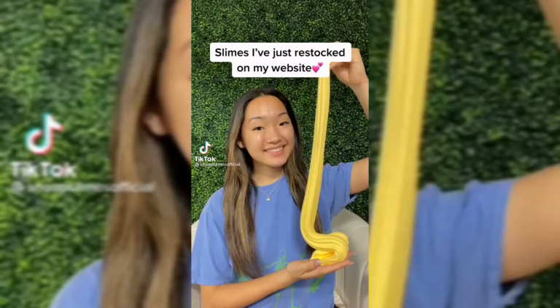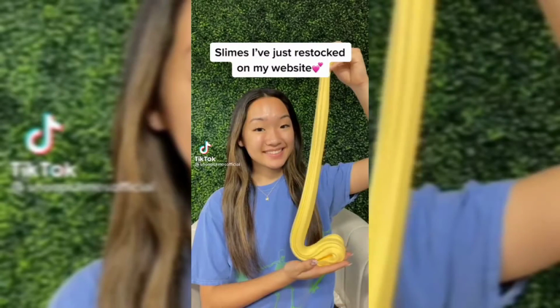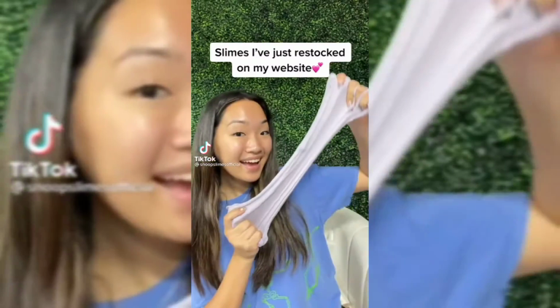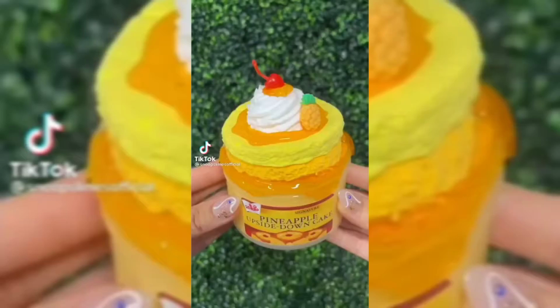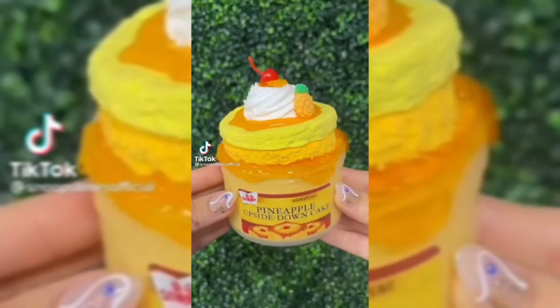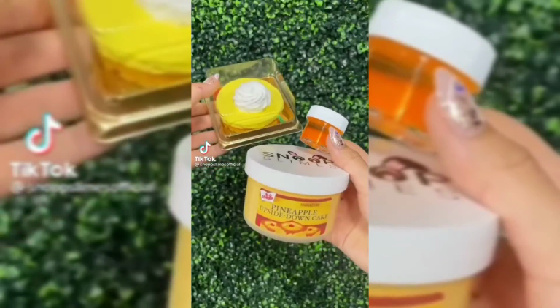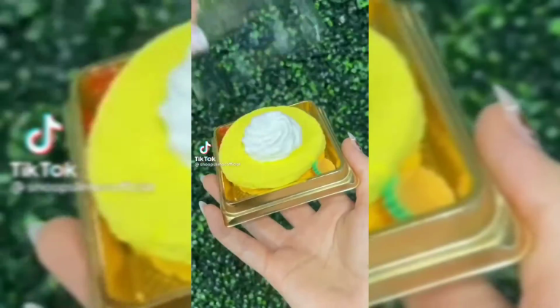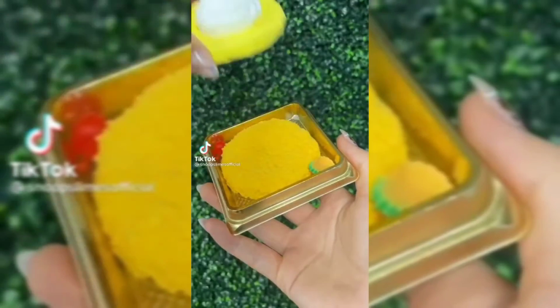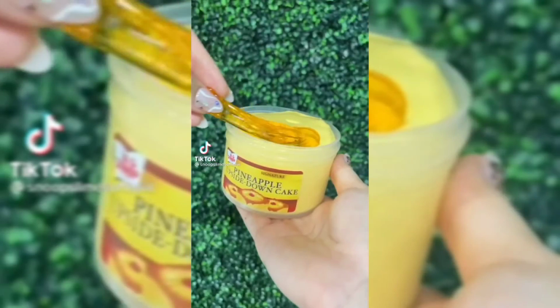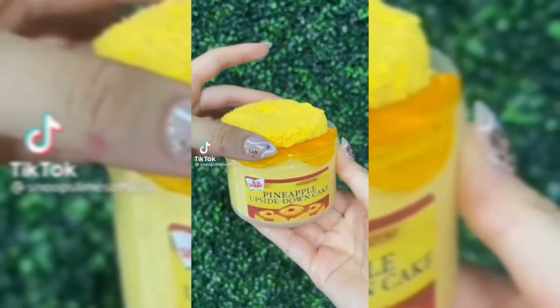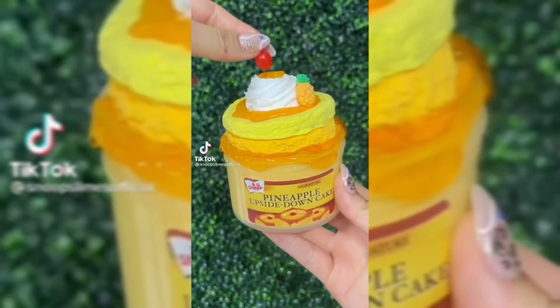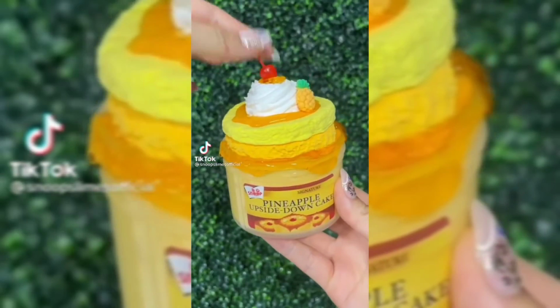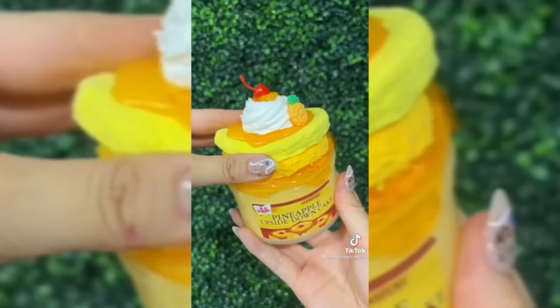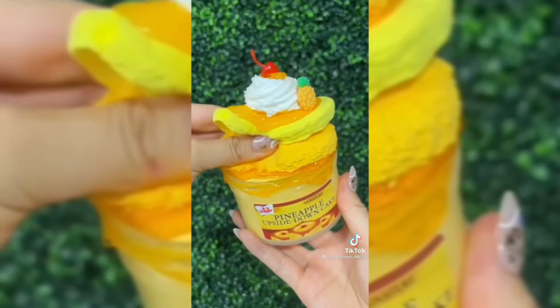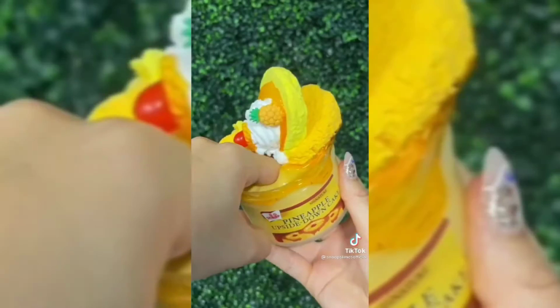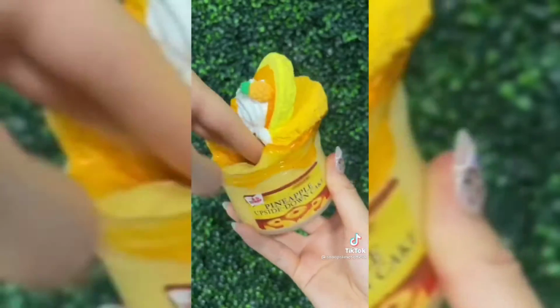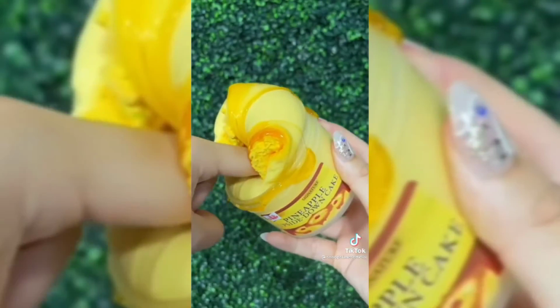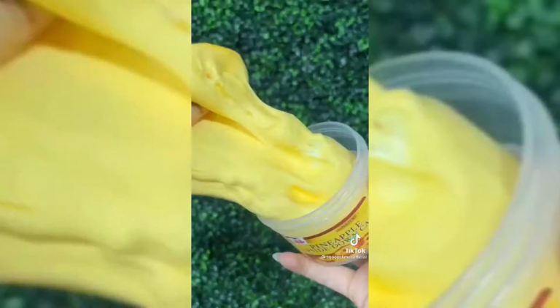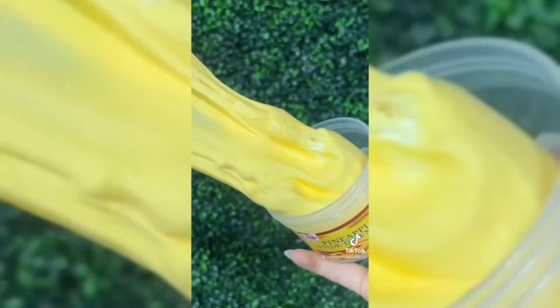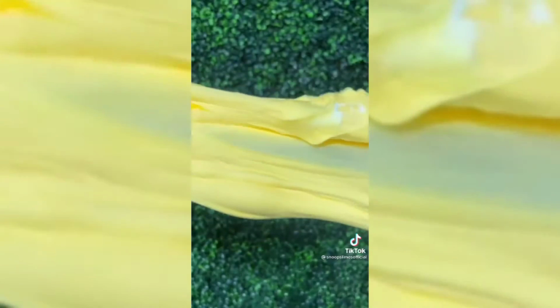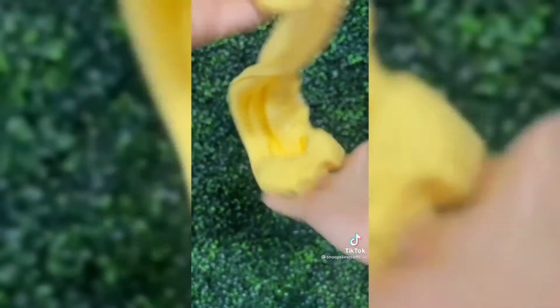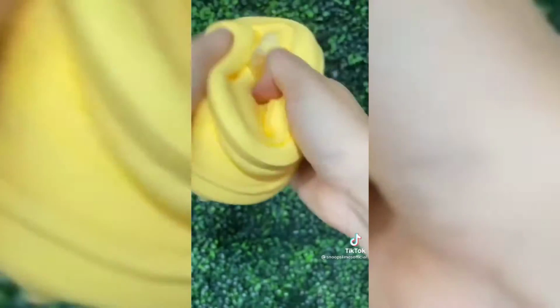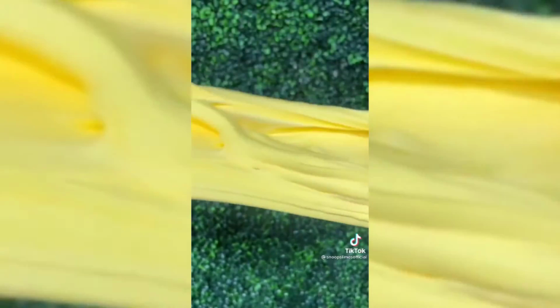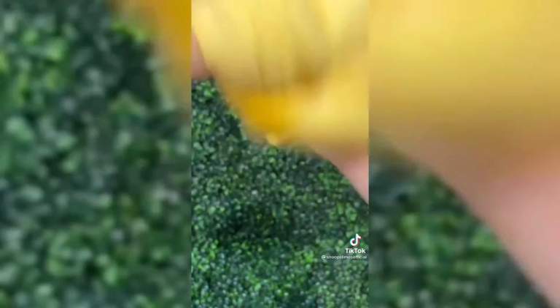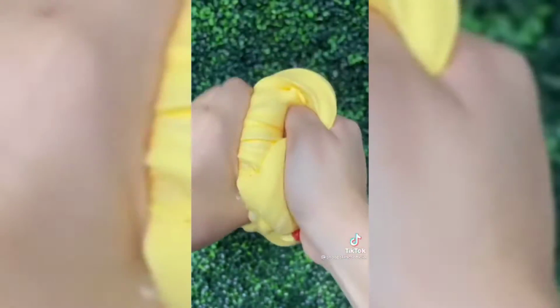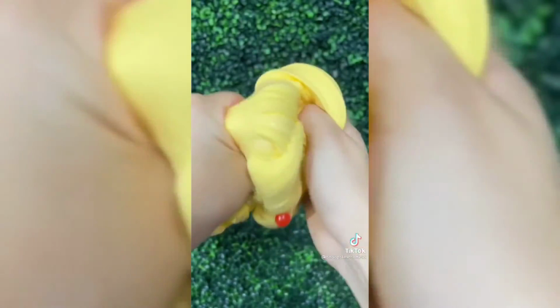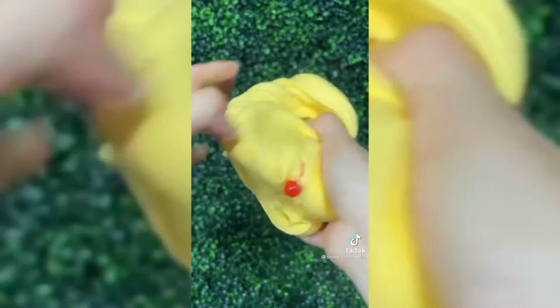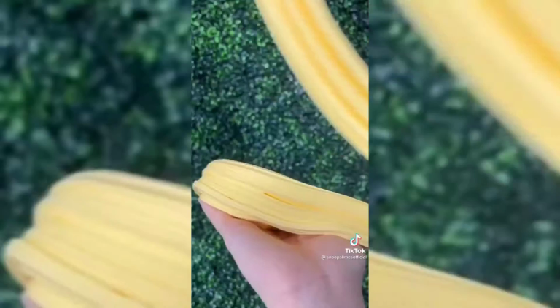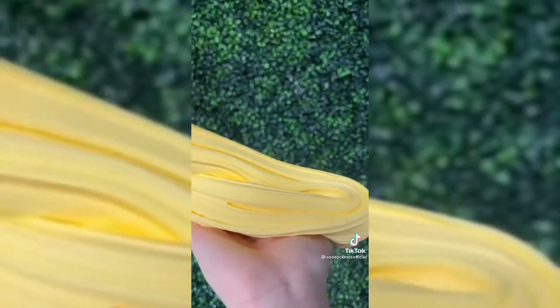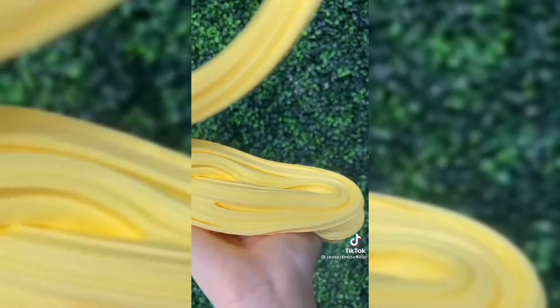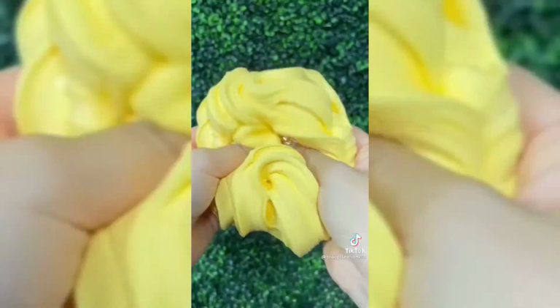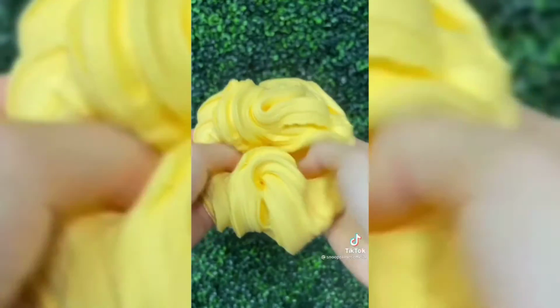Here are the new slimes that I've just restocked on my shop. First is pineapple upside down cake — one of my favorite desserts to eat during the summer so I wanted to recreate it into a slime. It comes with add-ons for you to decorate your own pineapple upside down cake. This slime is scented just like the name and has a soft semi-butter texture that is so fun to play with.